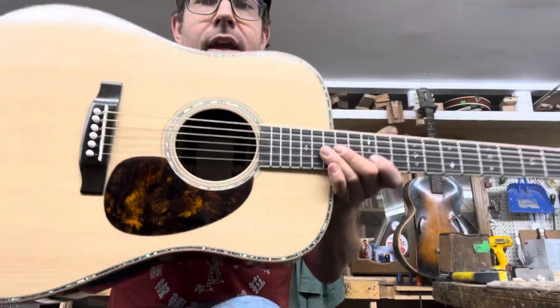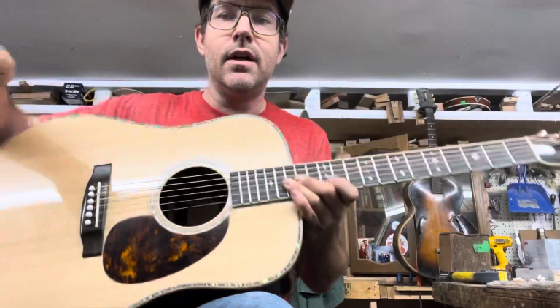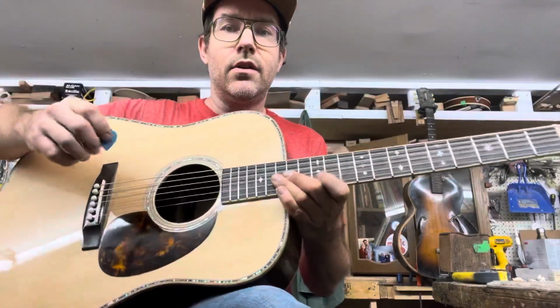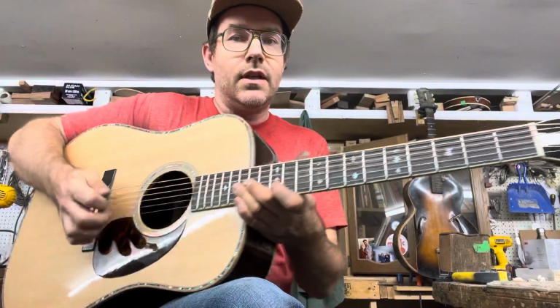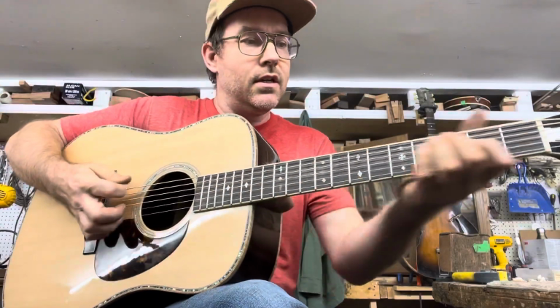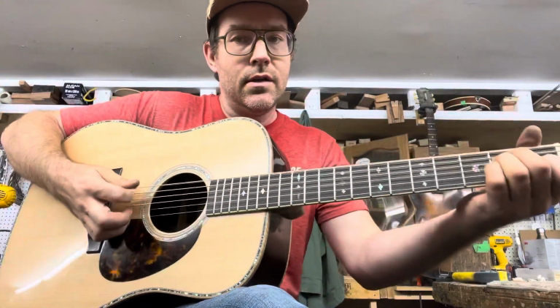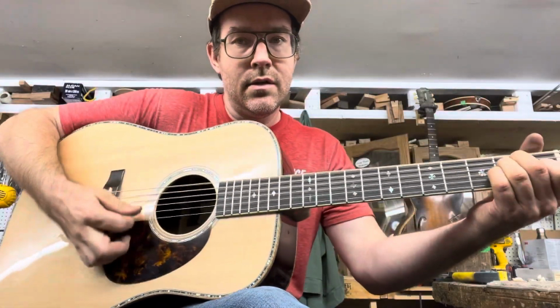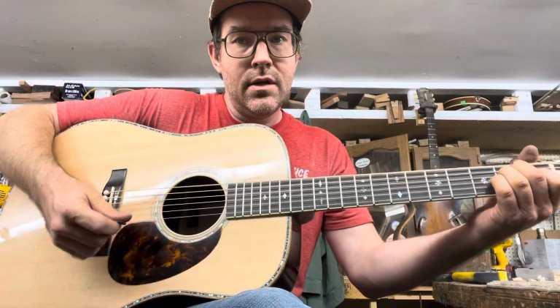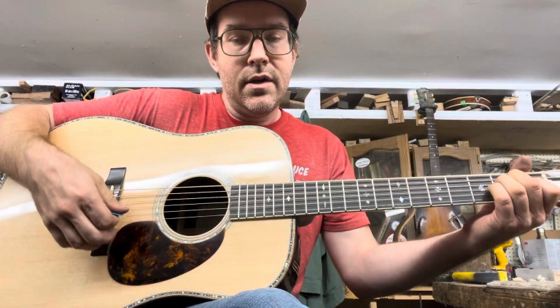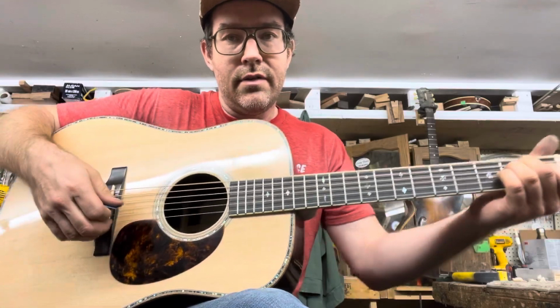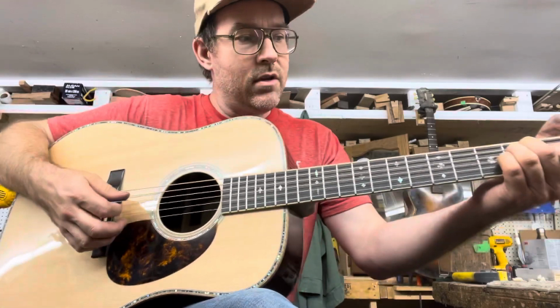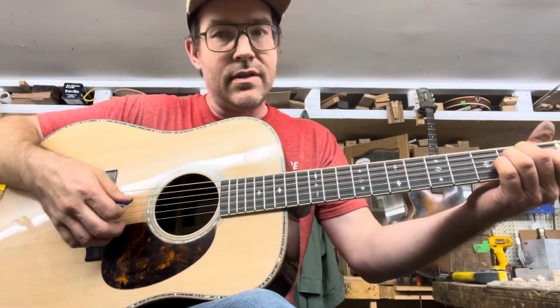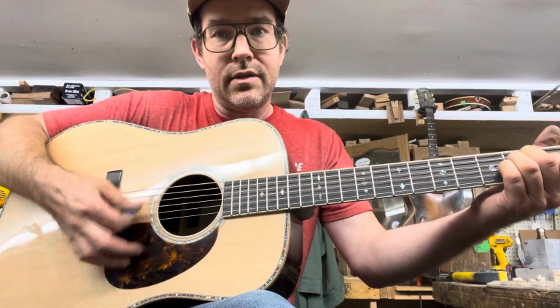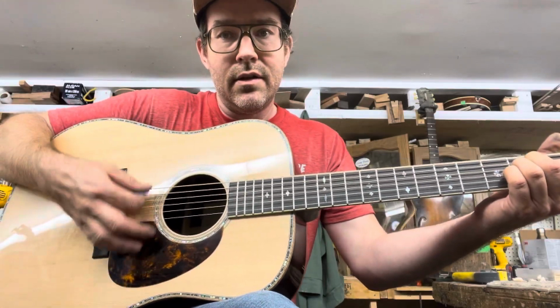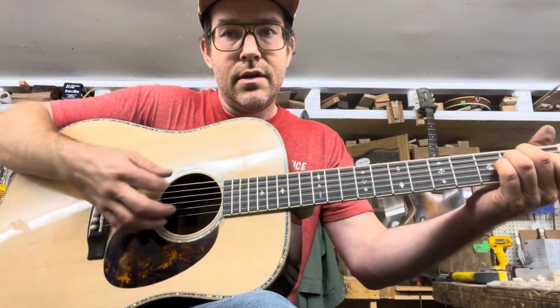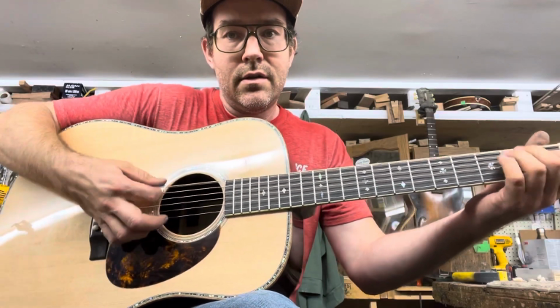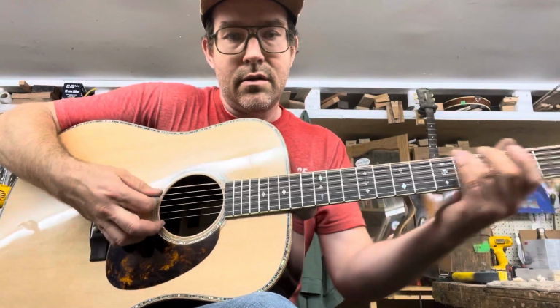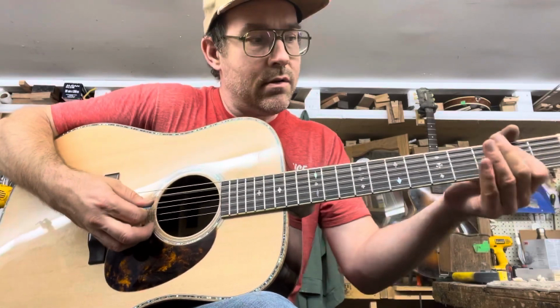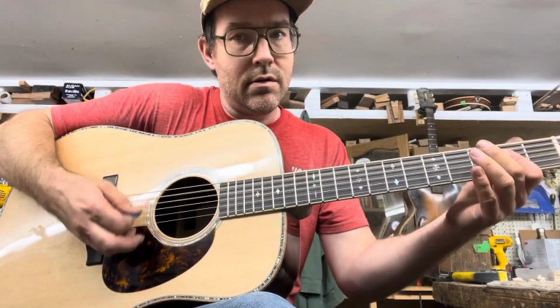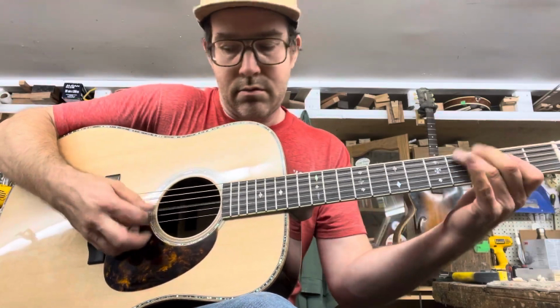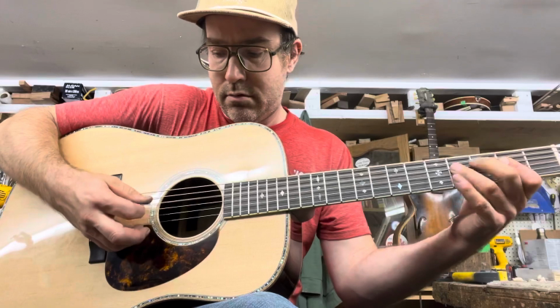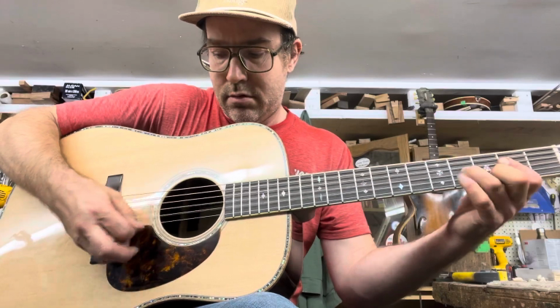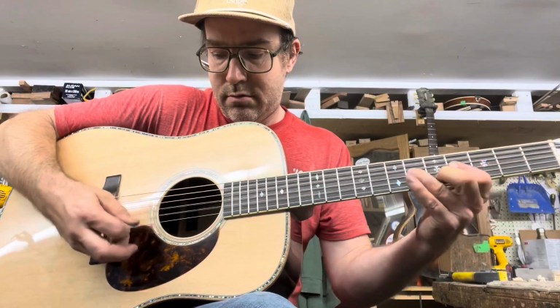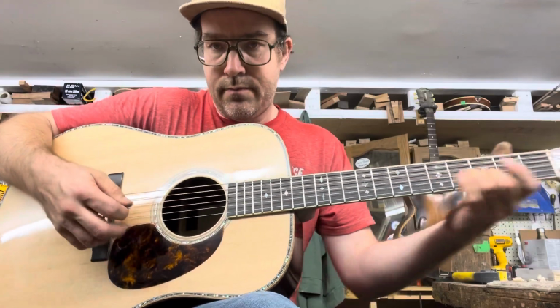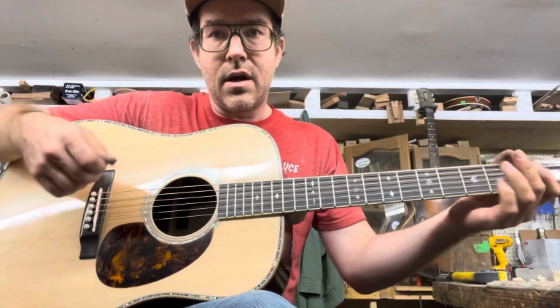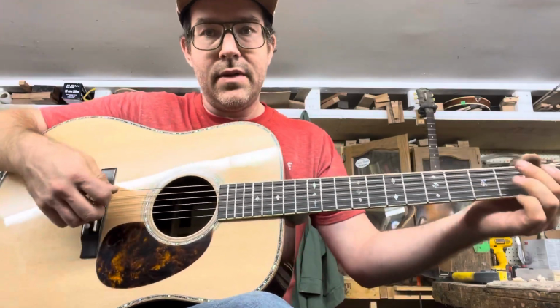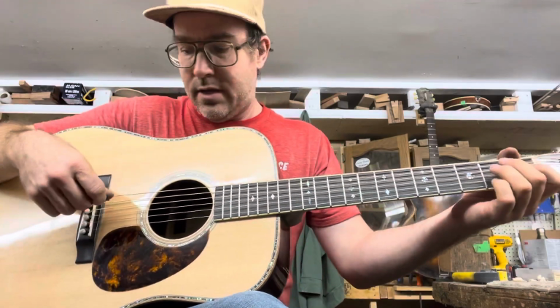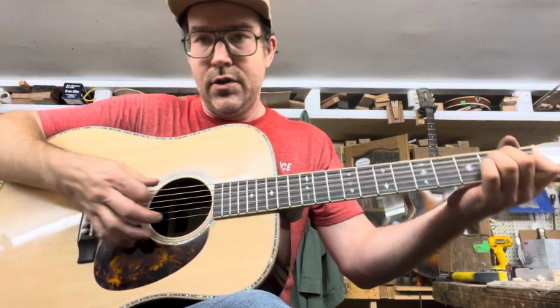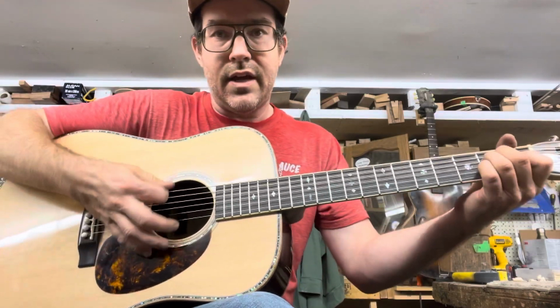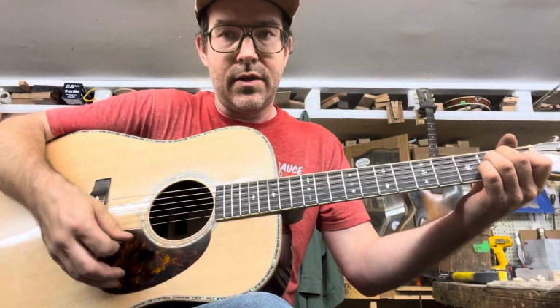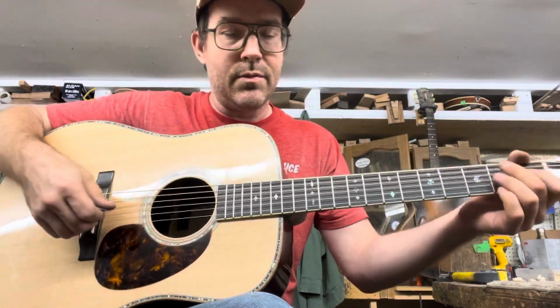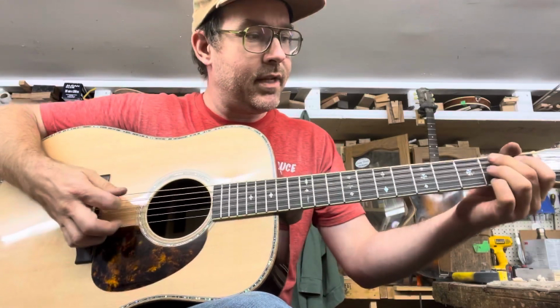The coolest thing is the volume of these guitars. This one is brand new — it's just had the strings on for about 10 minutes.